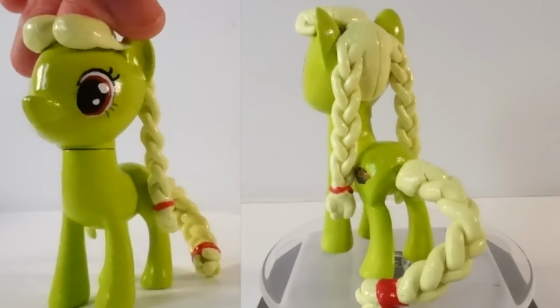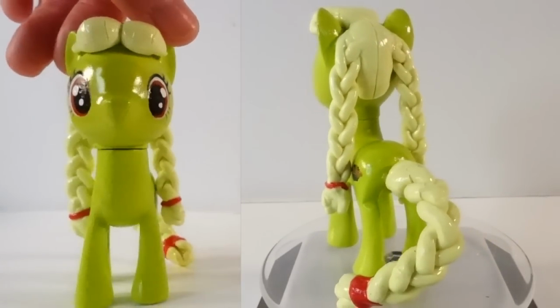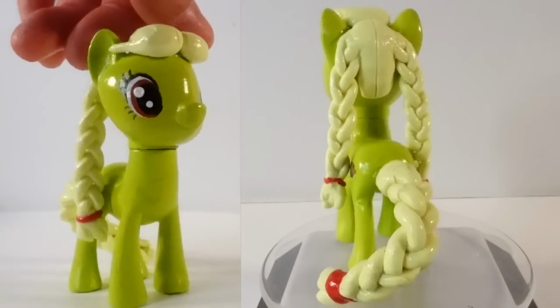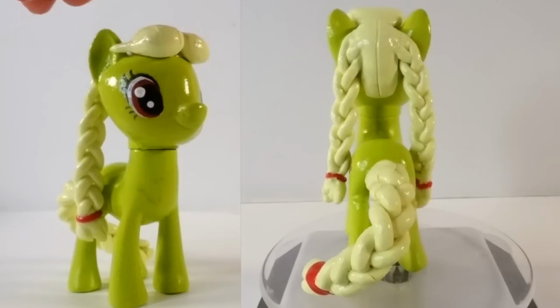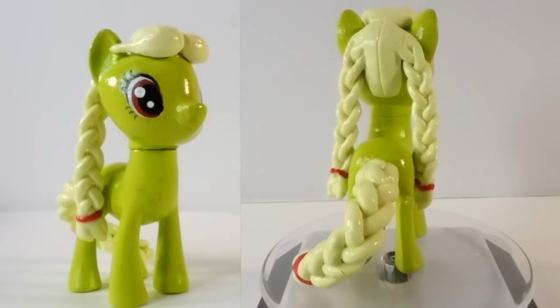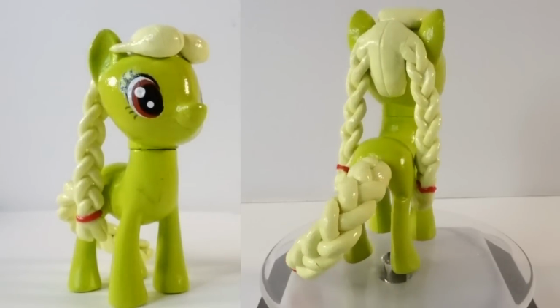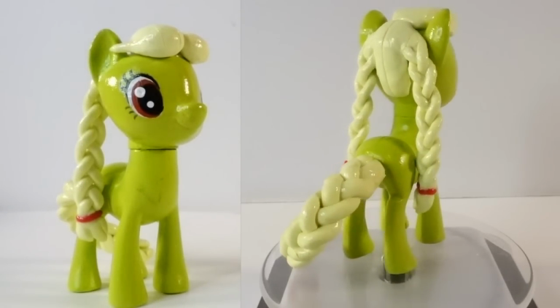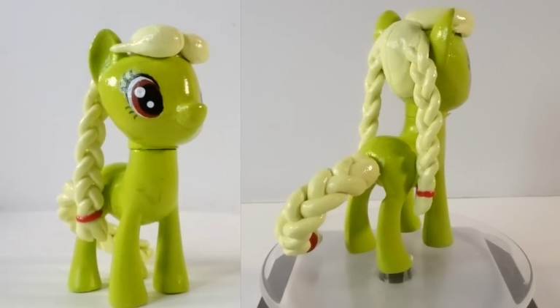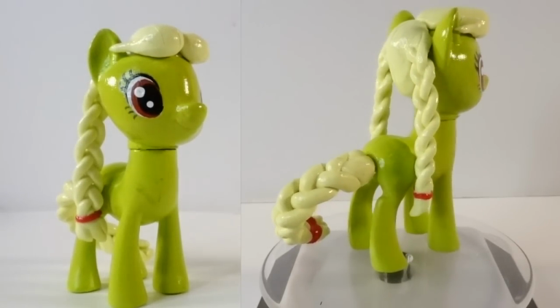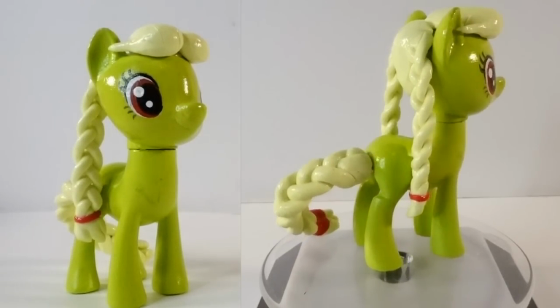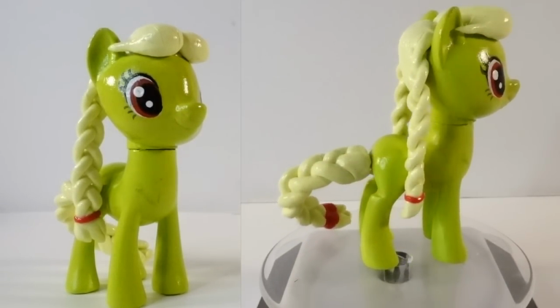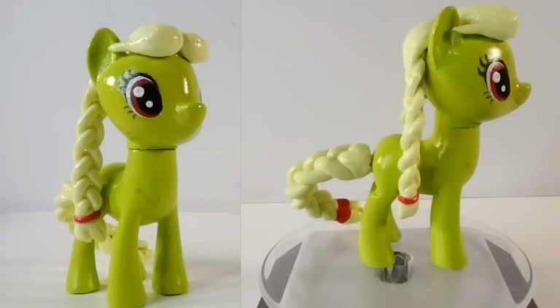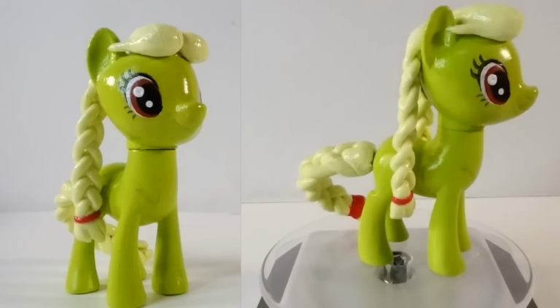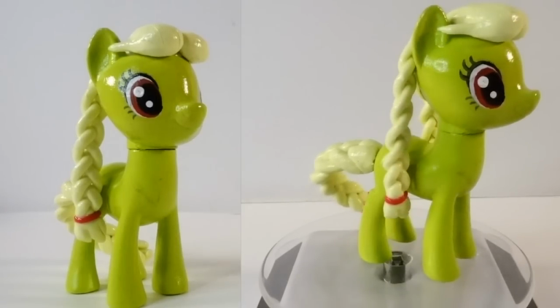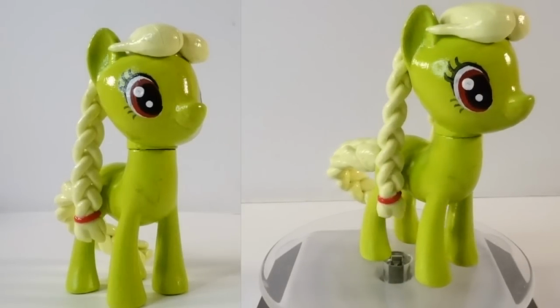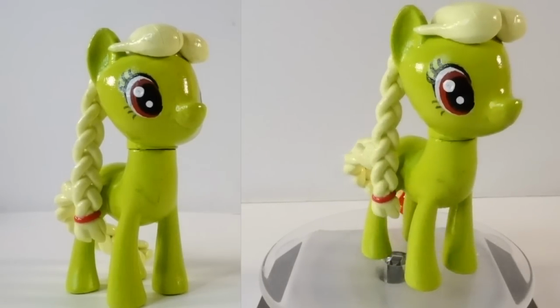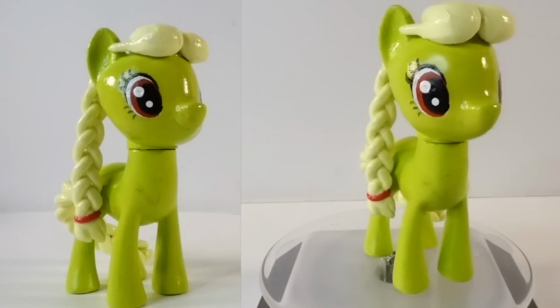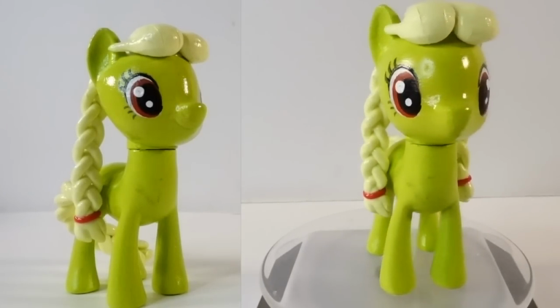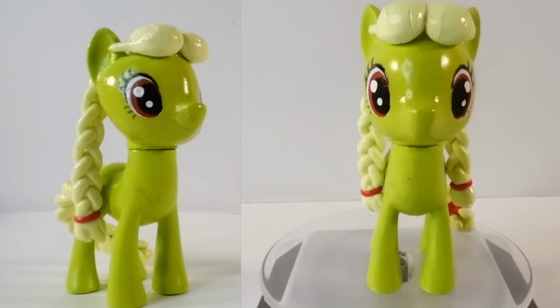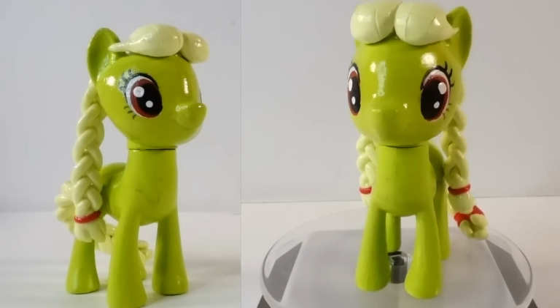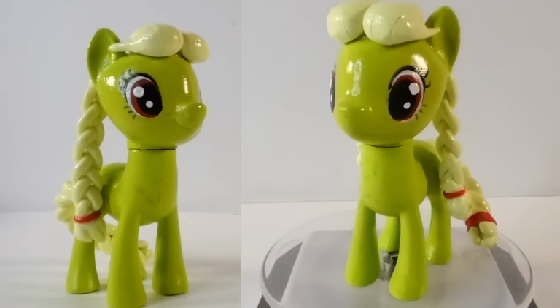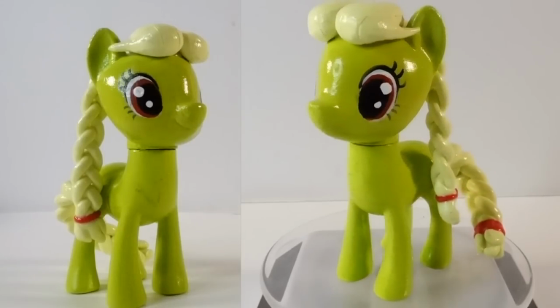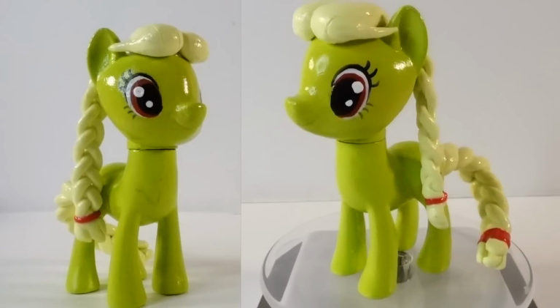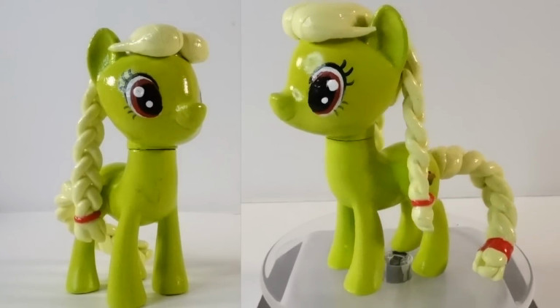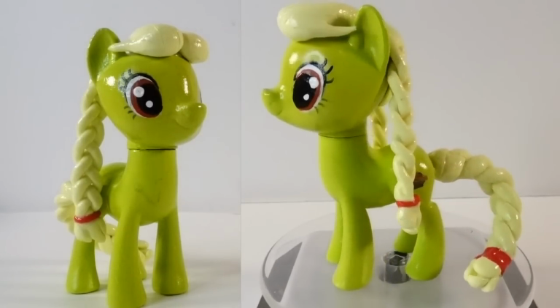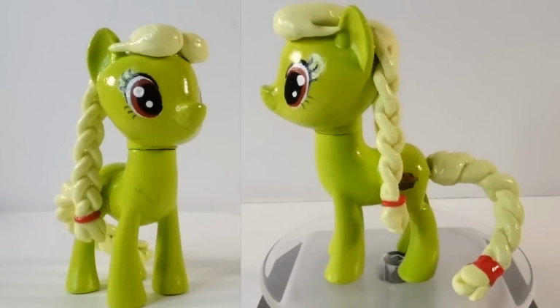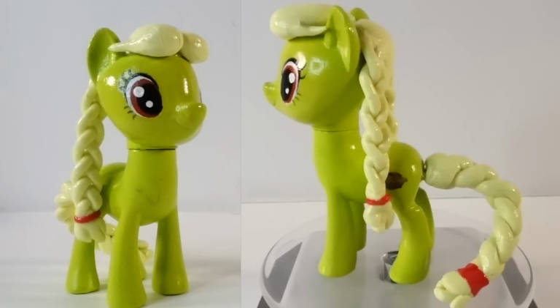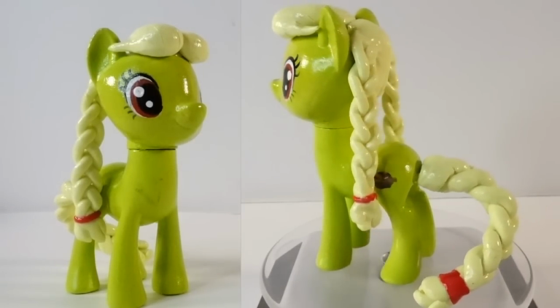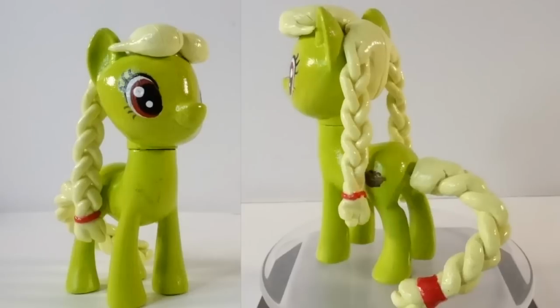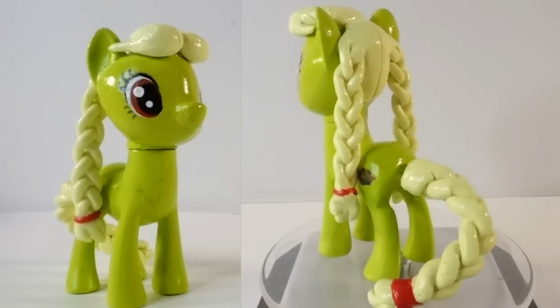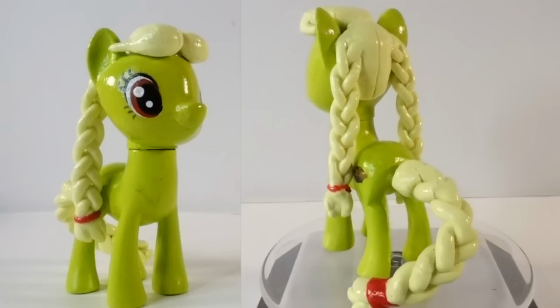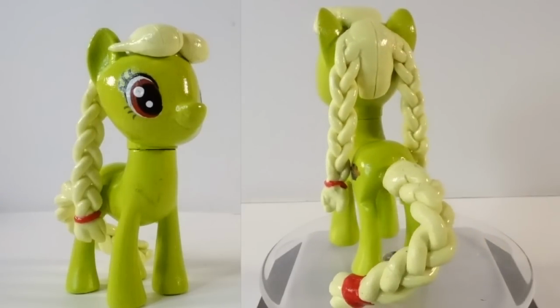One thing I was curious about is: what is Granny Smith's real name? Before she became a Granny, what did her friends call her? Do you know the answer? If you do, let me know down below in the comment section. And if you like this video, make sure to subscribe, and I'll see you next time. Bye!